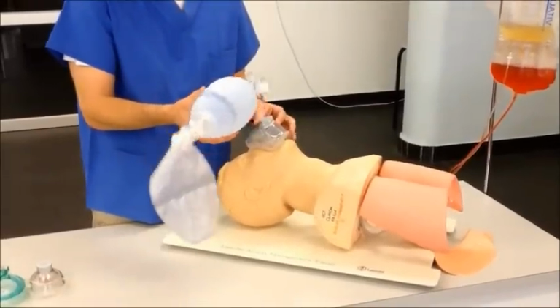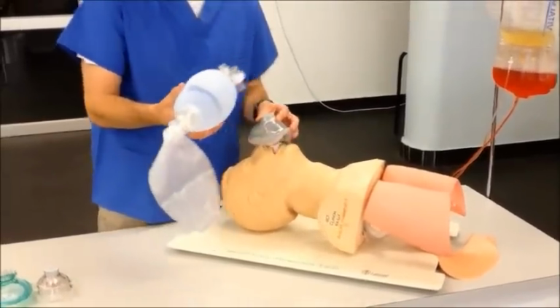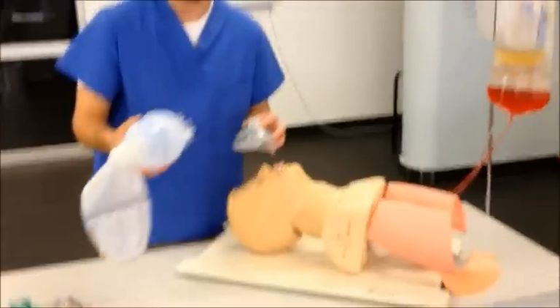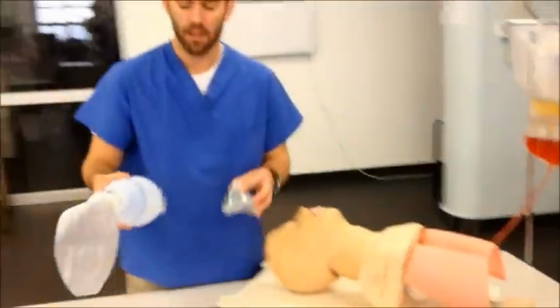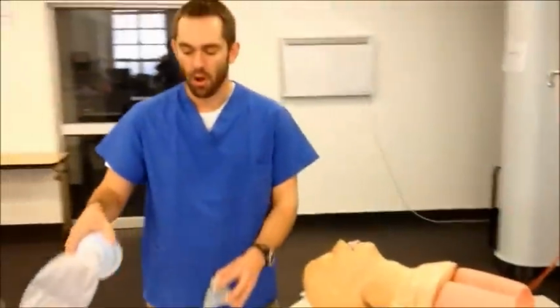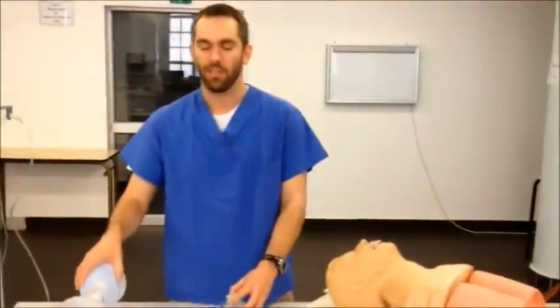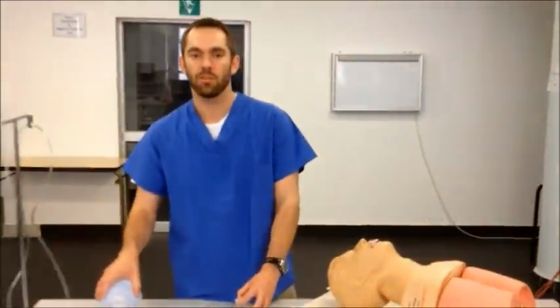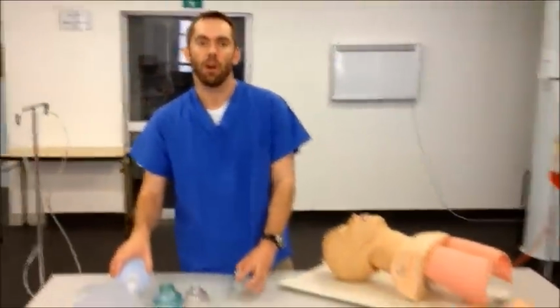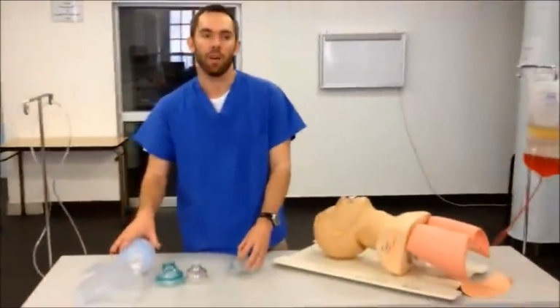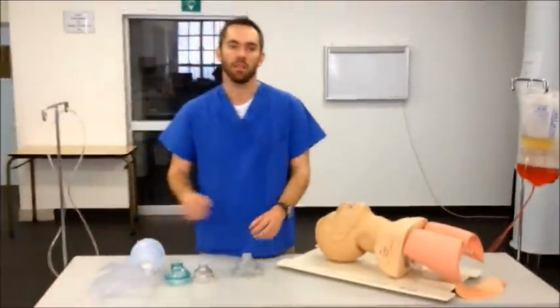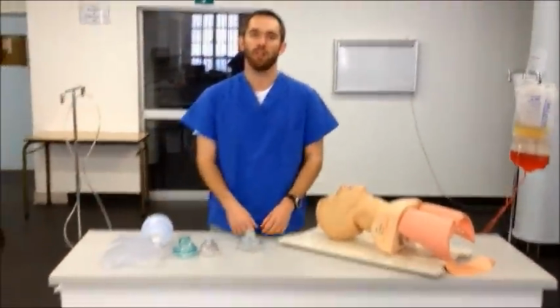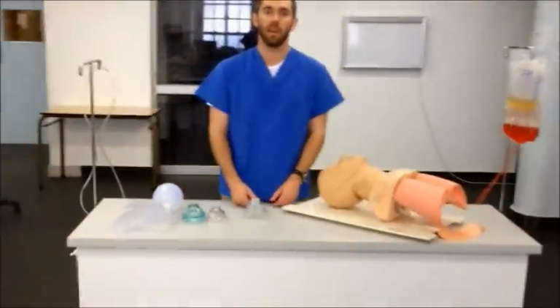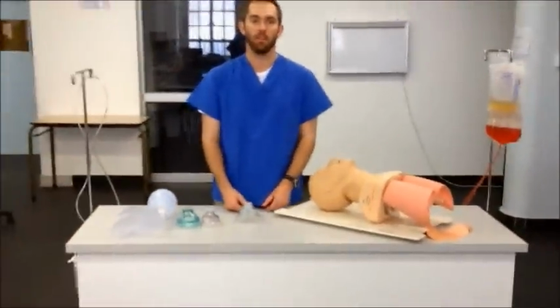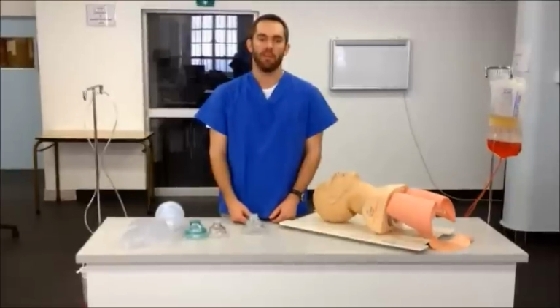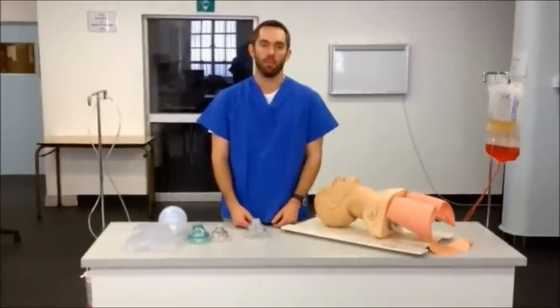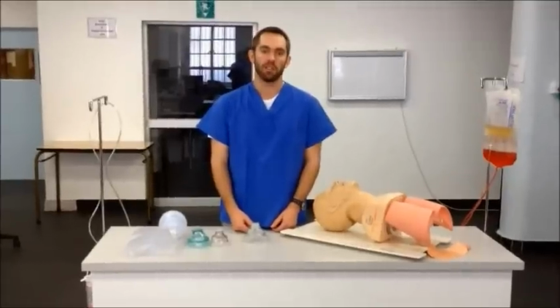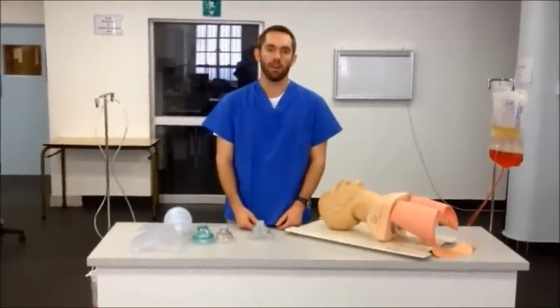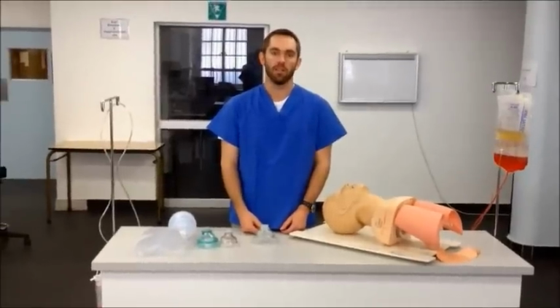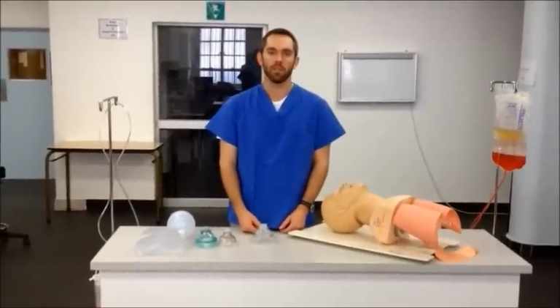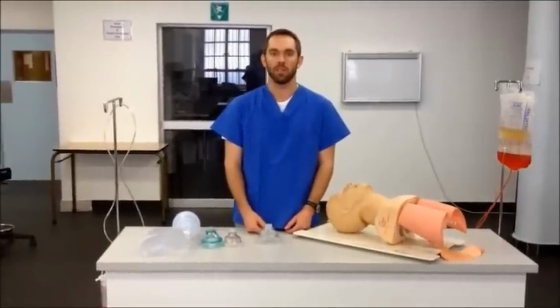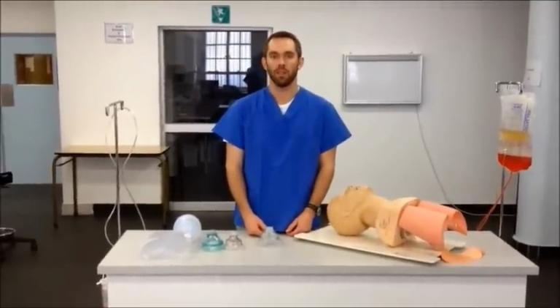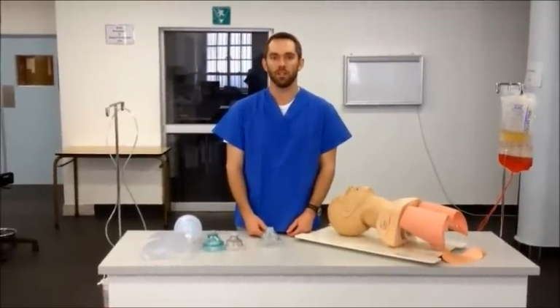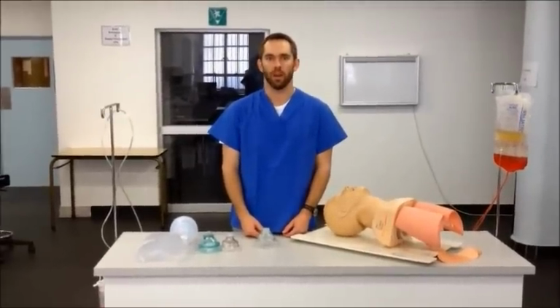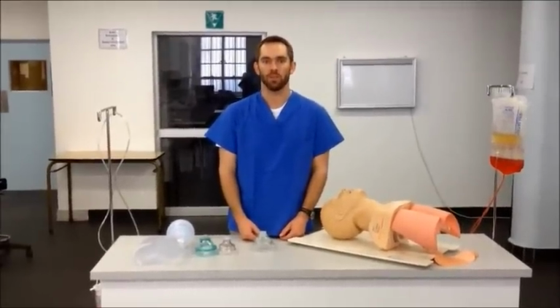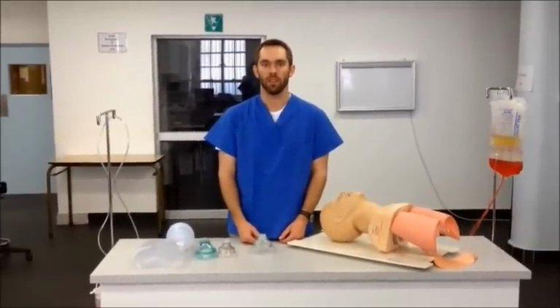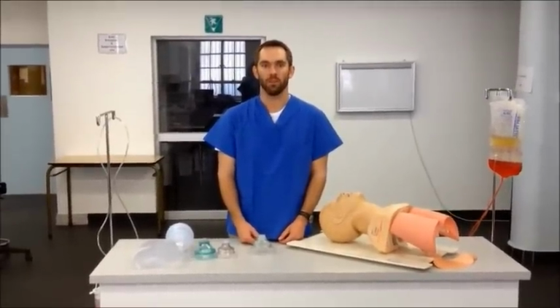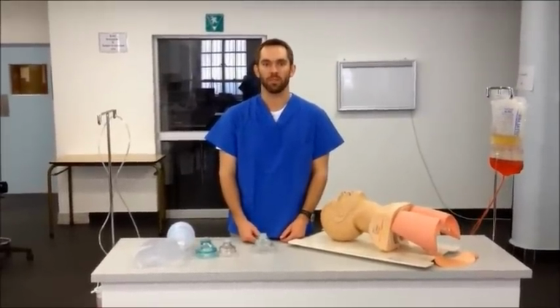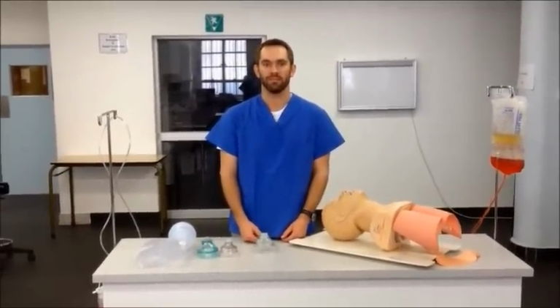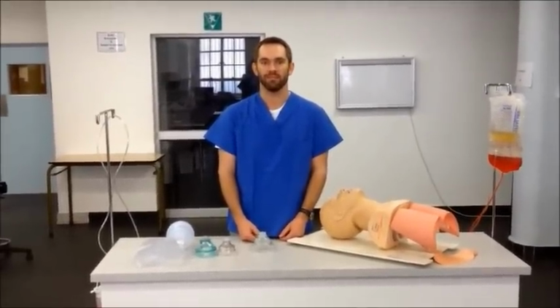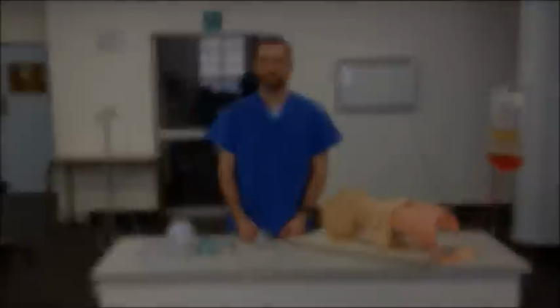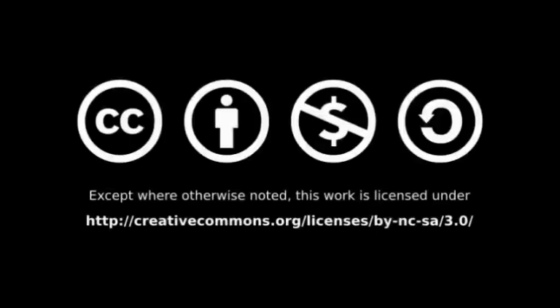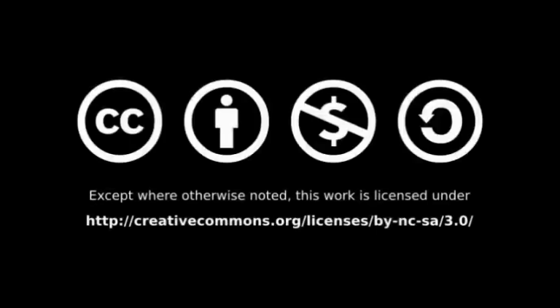And that's it — correct use of a self-inflating bag valve mask device for assisted ventilation in patients with breathing problems.